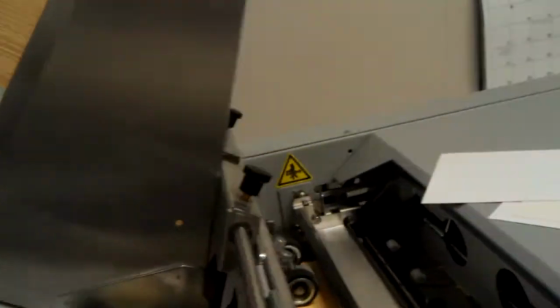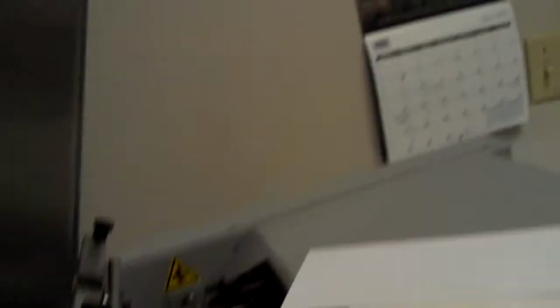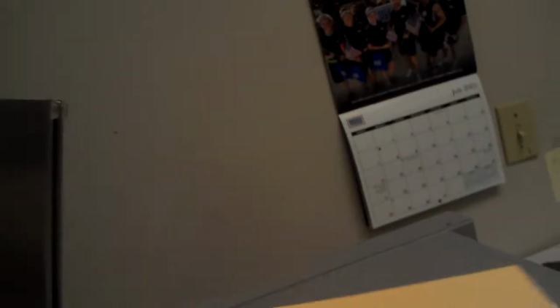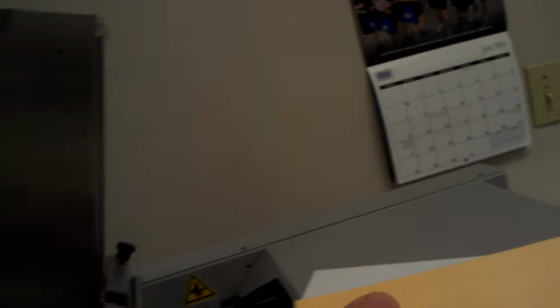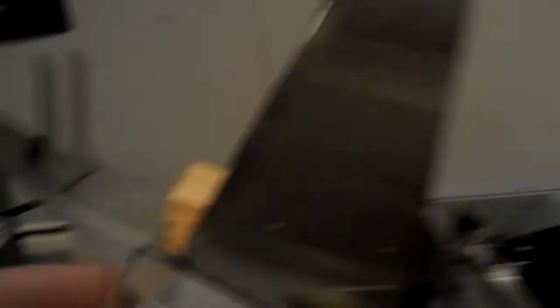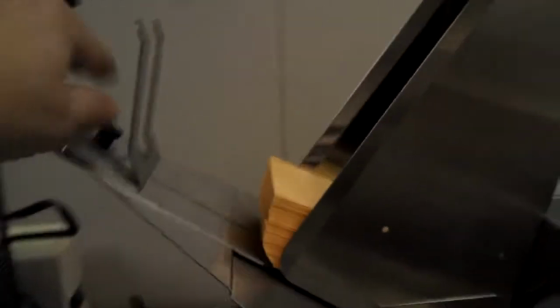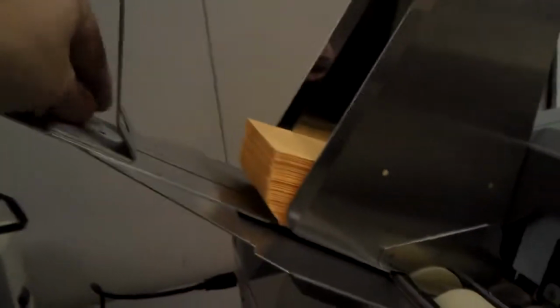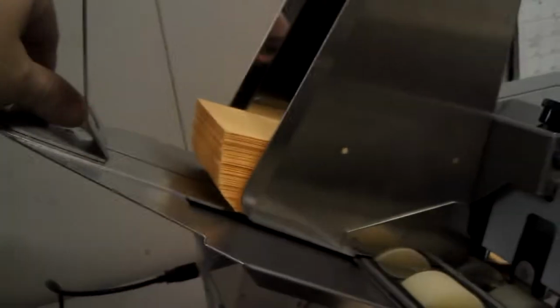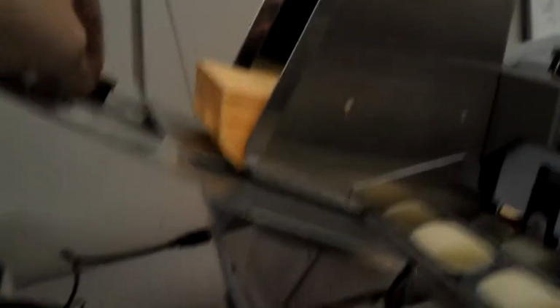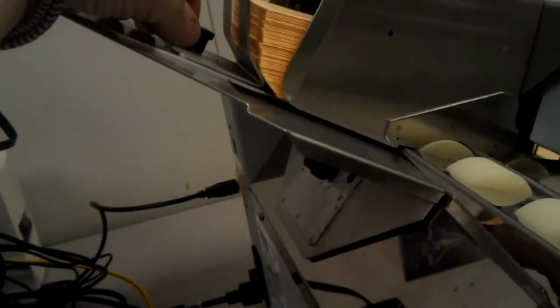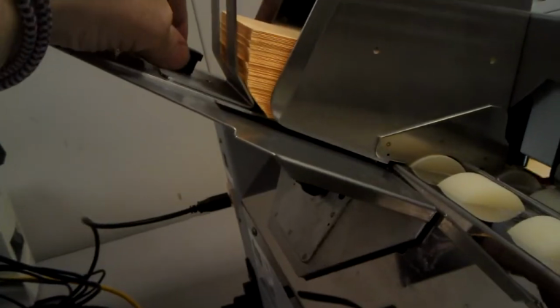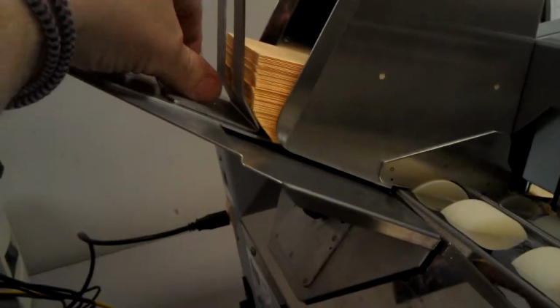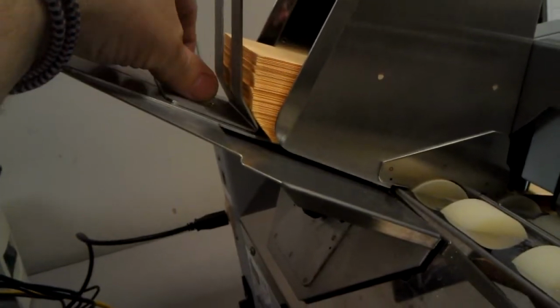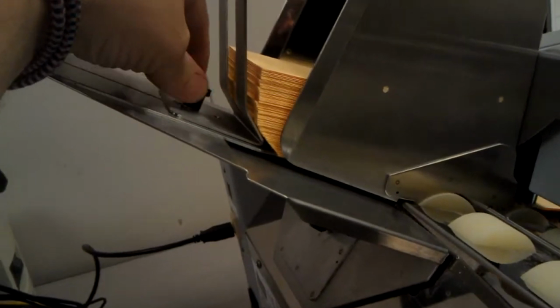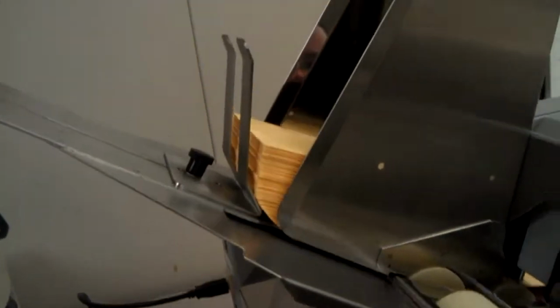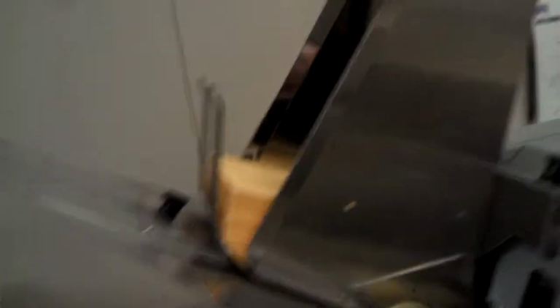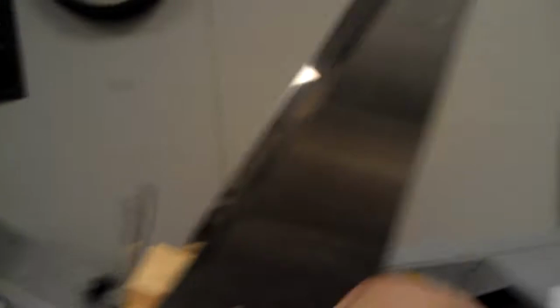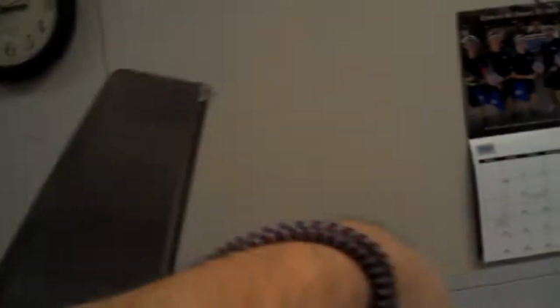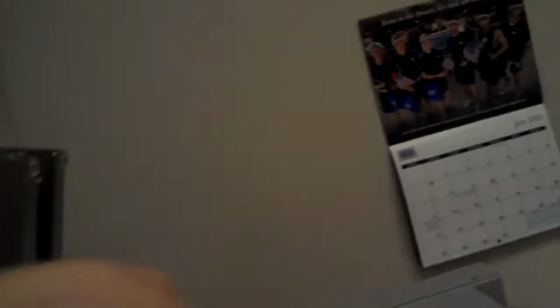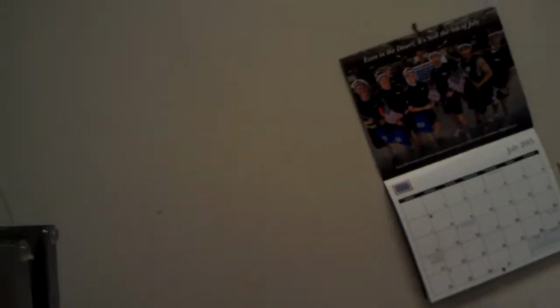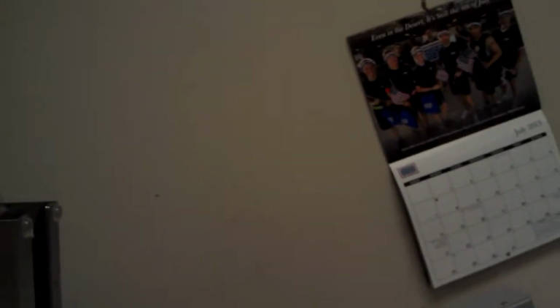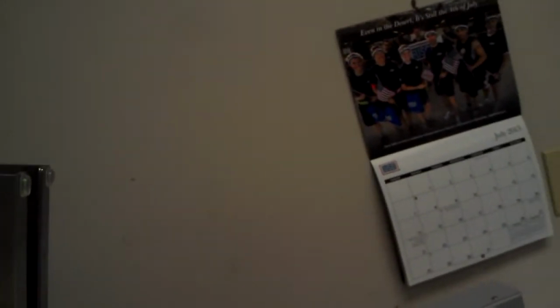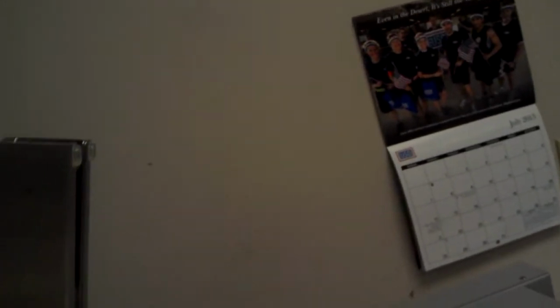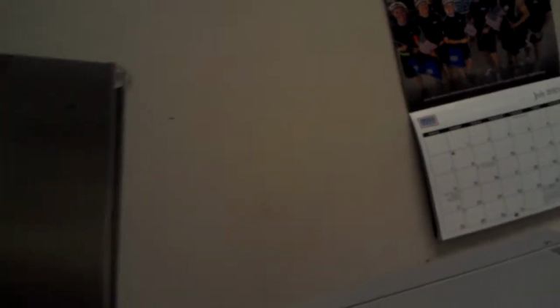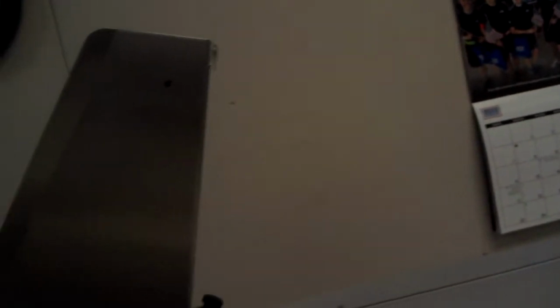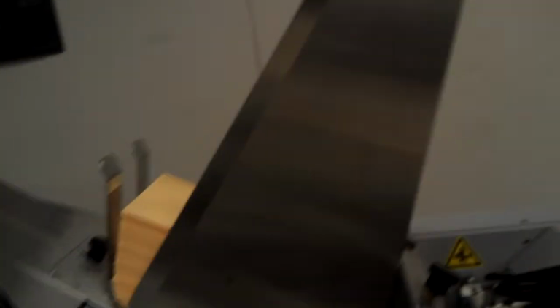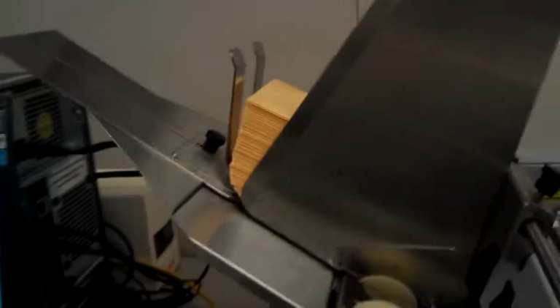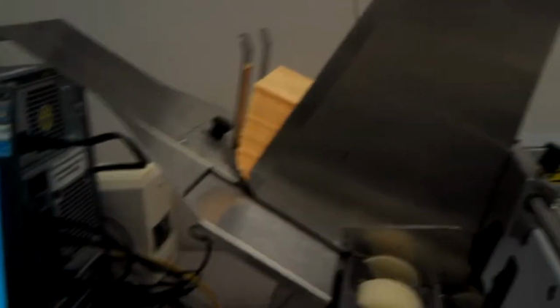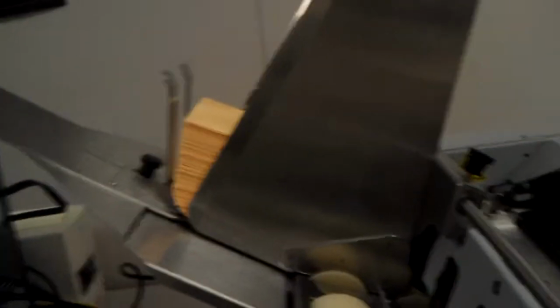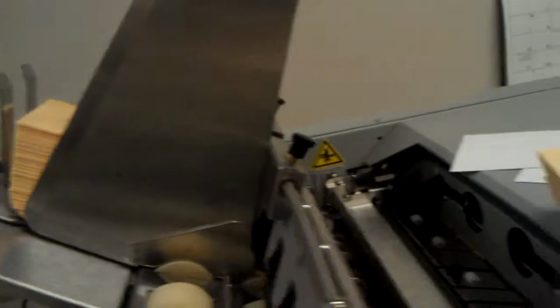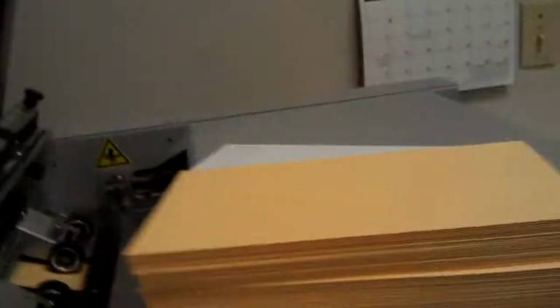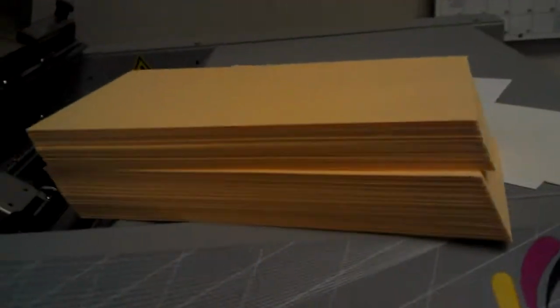I'm going to try it with less to see if I can get a little bit better feeding speed. These are number seven coin envelopes.